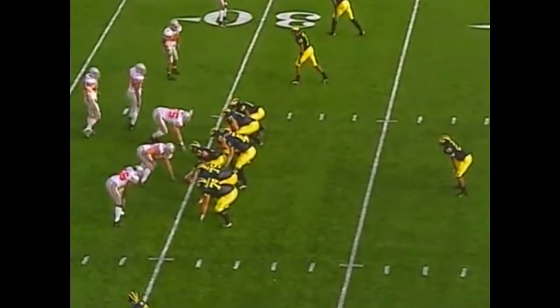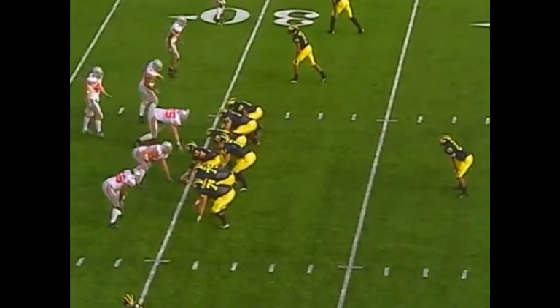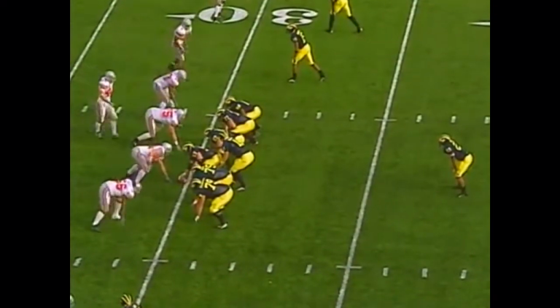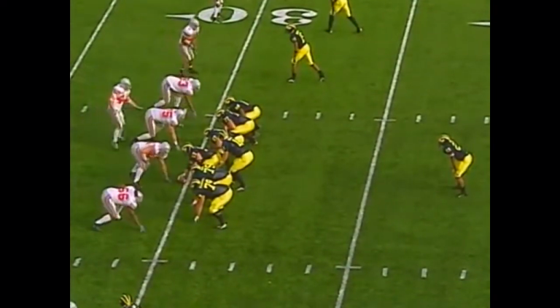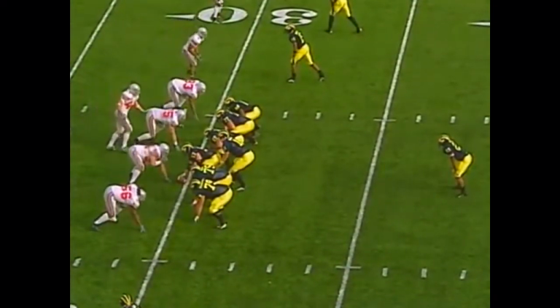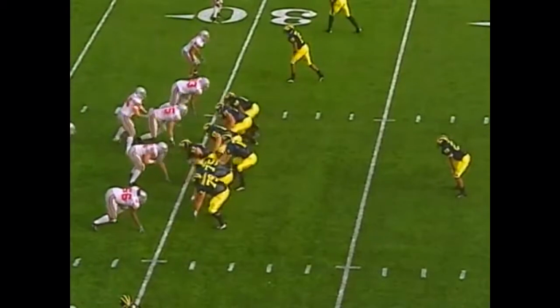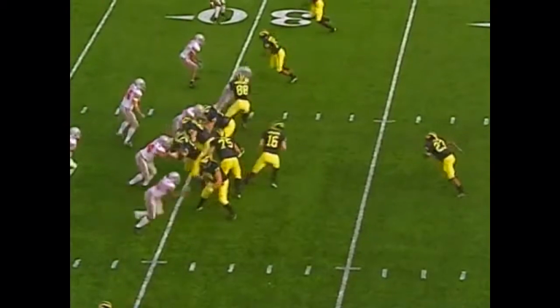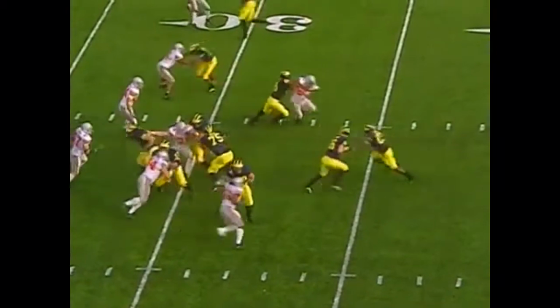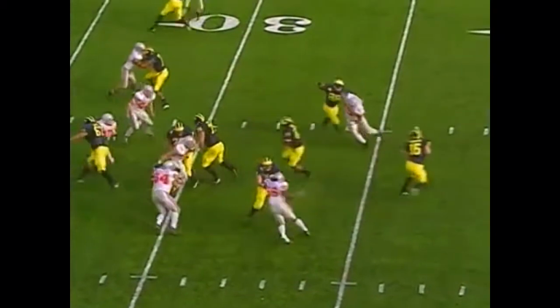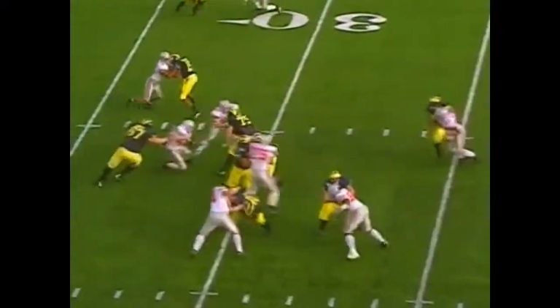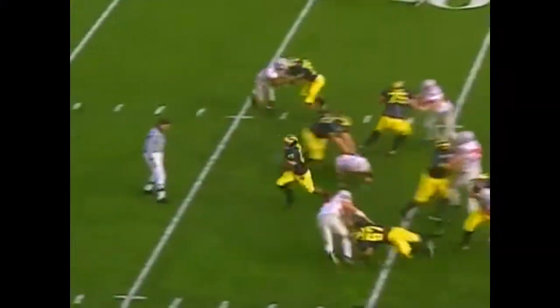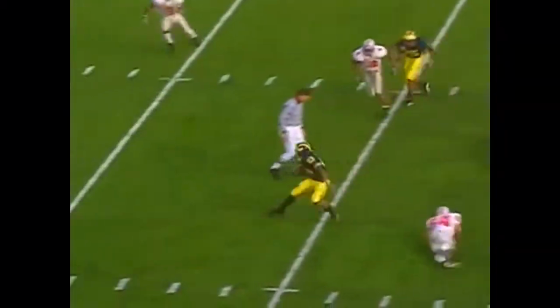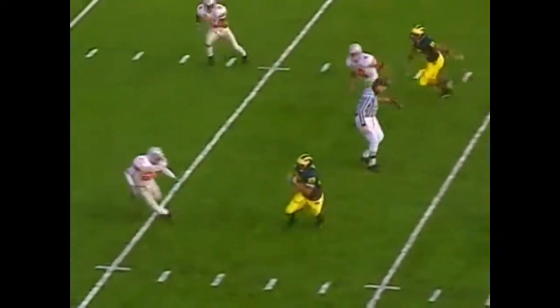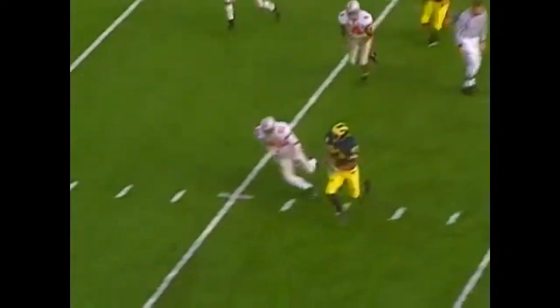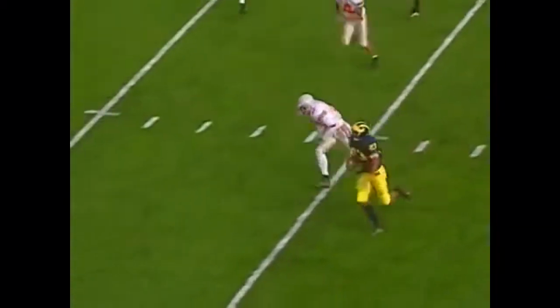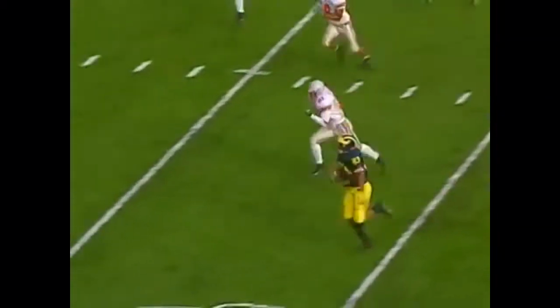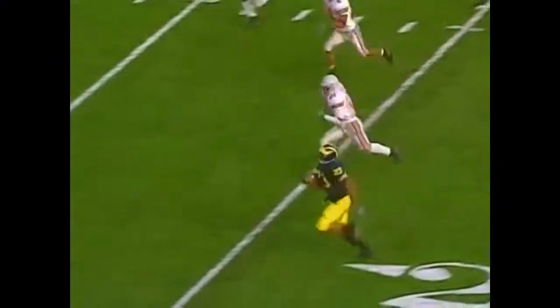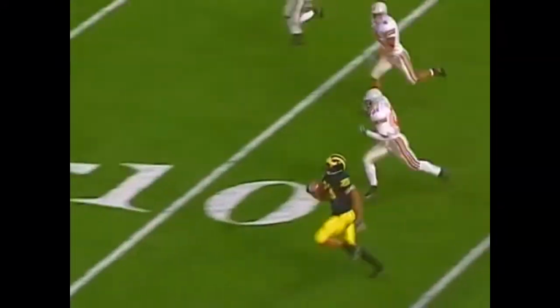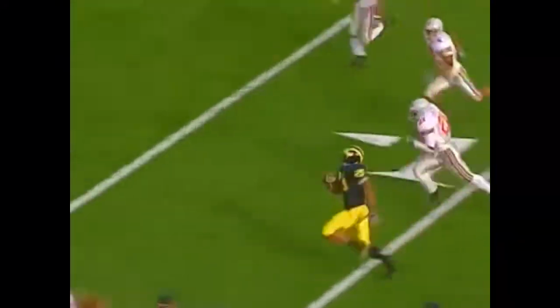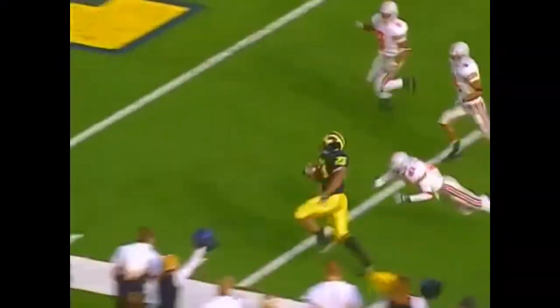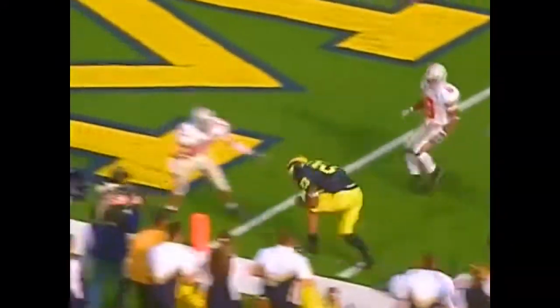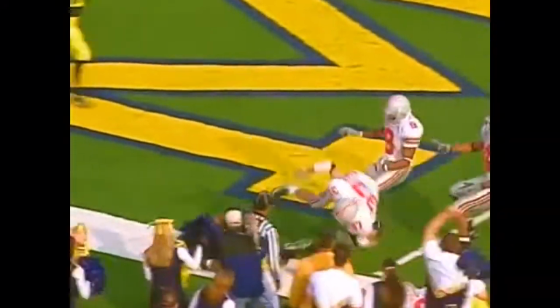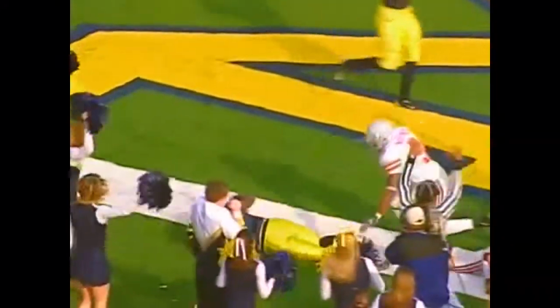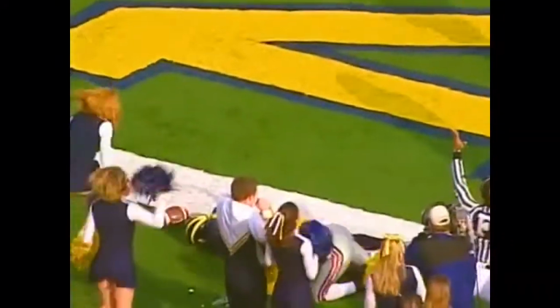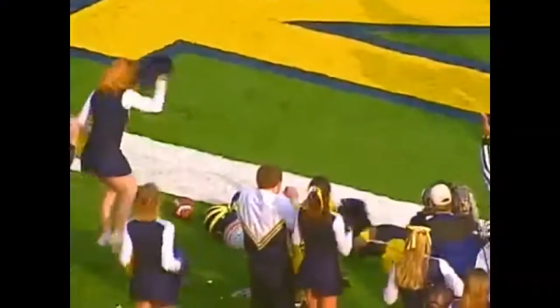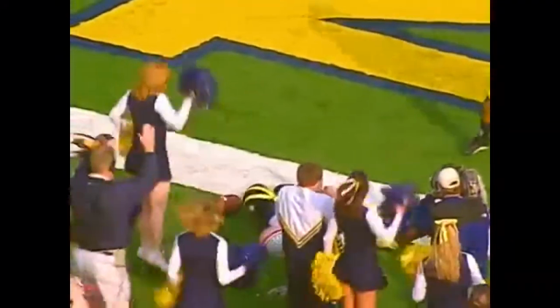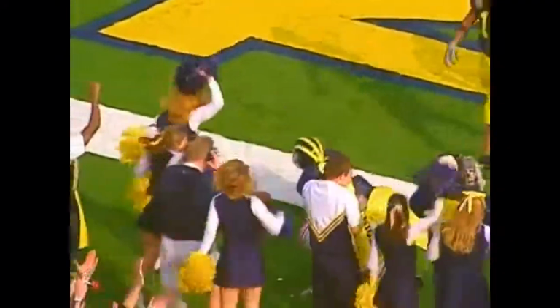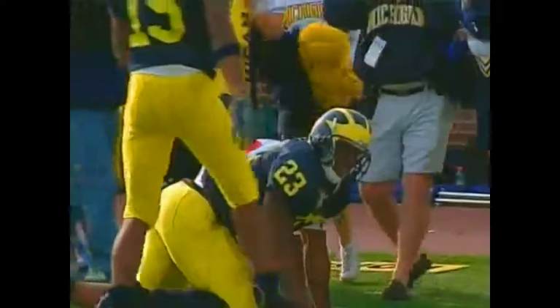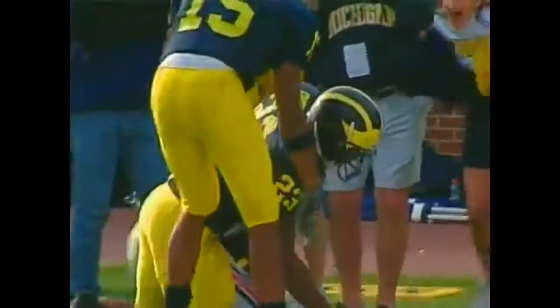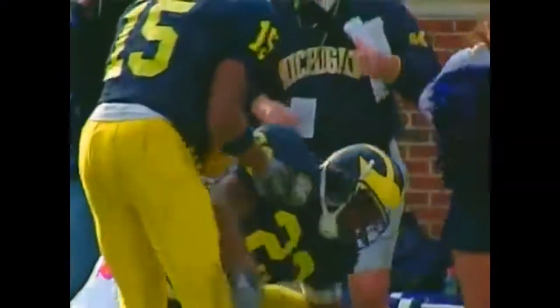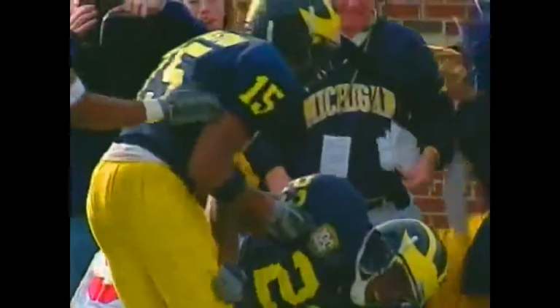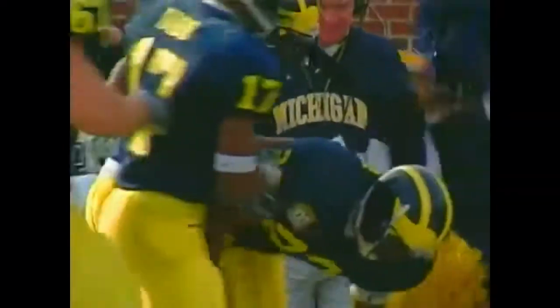Second down and ten at the Buckeye 30, ball in the center of the field. Single setback Perry, three wide outs. Perry on a quick hitter up the middle — got a hole, cuts to his left. 25 to the 20, 15, 10, 5 — Chris Perry, touchdown Michigan! 30 yards for Perry.